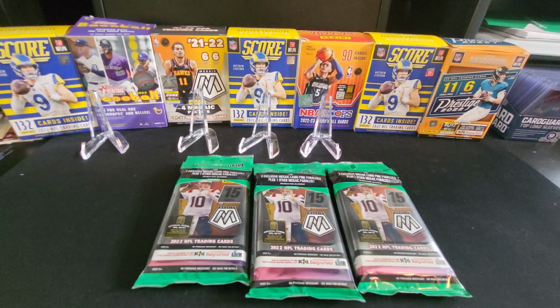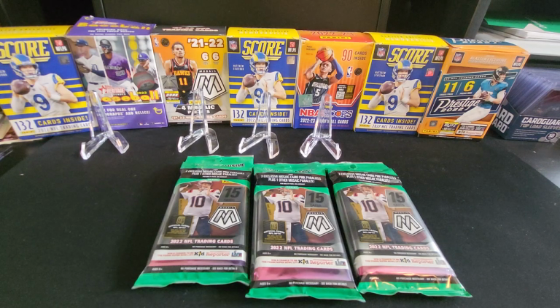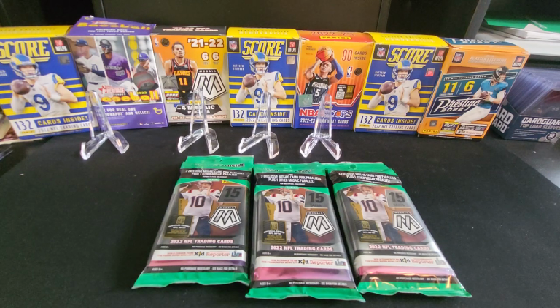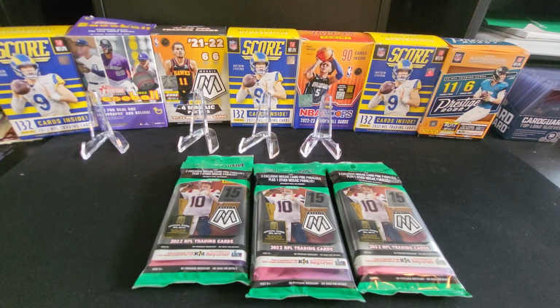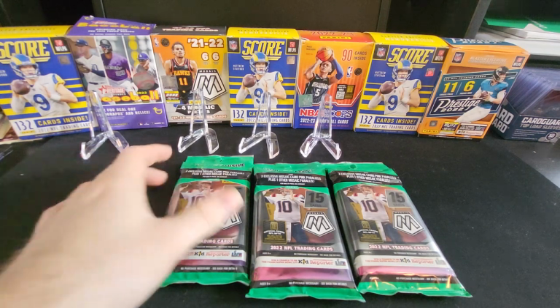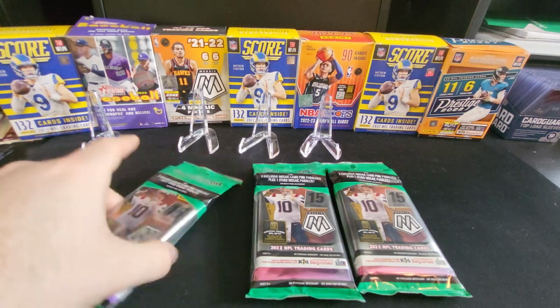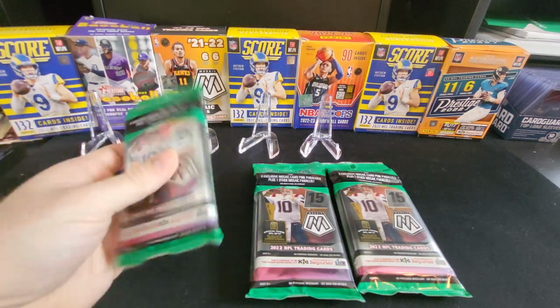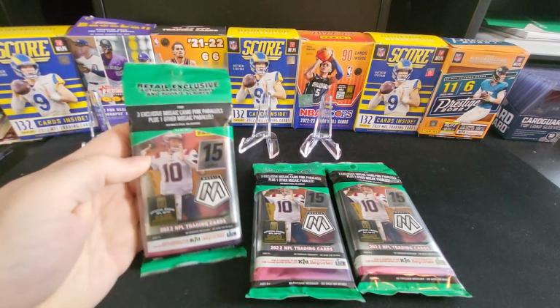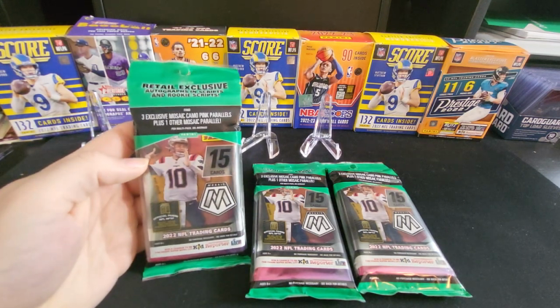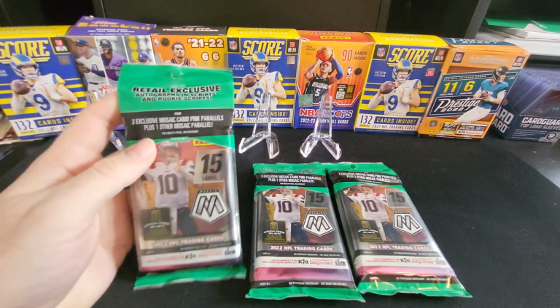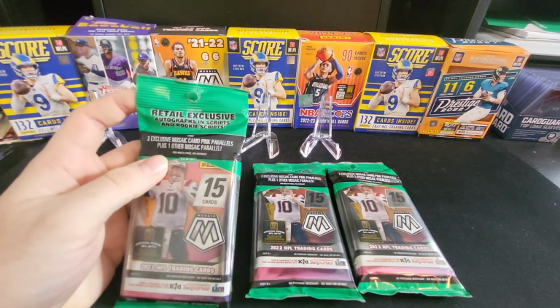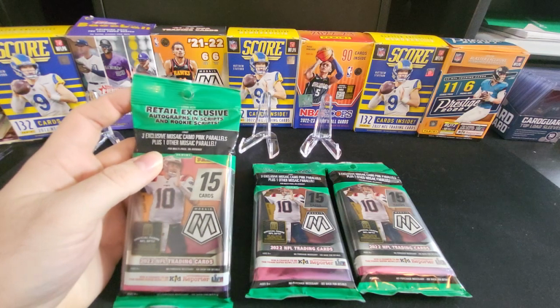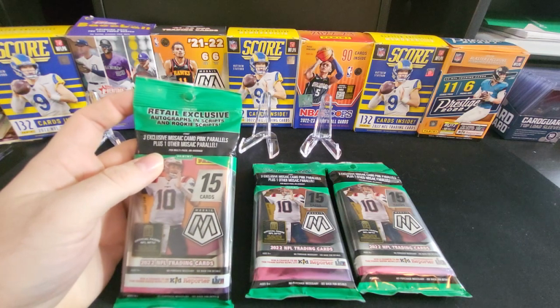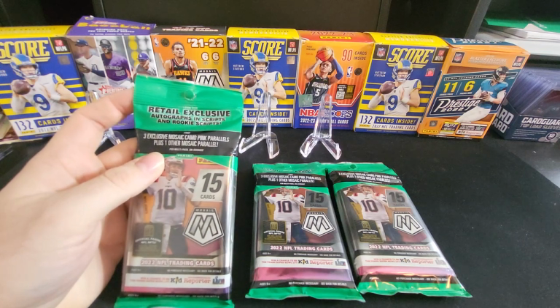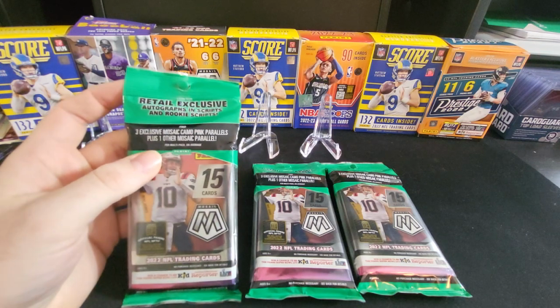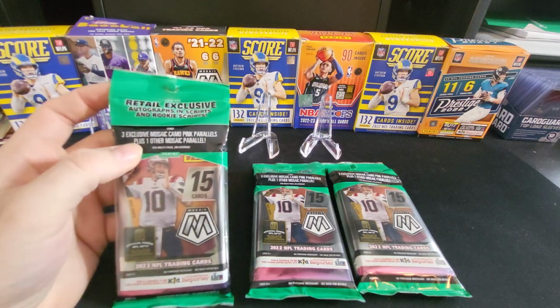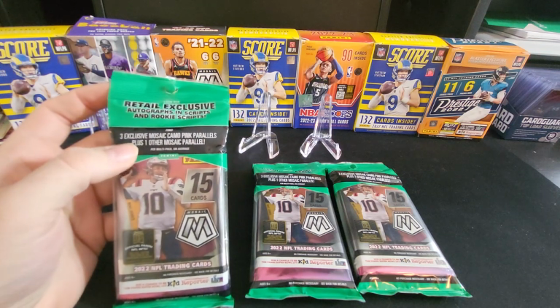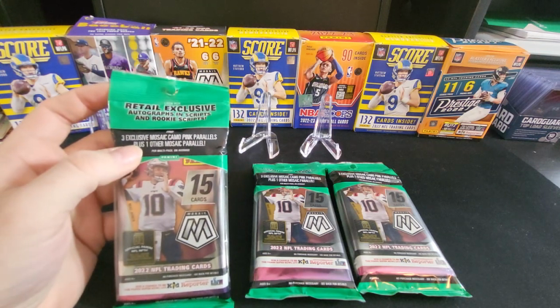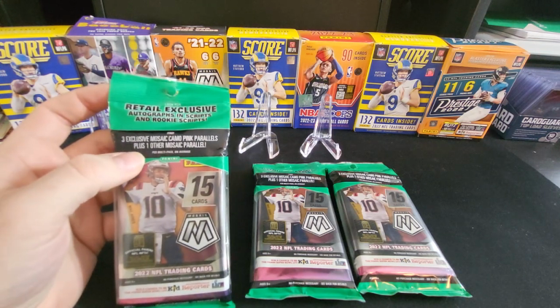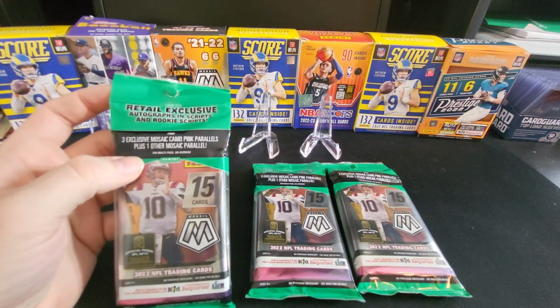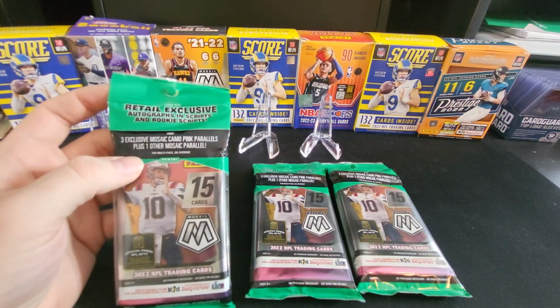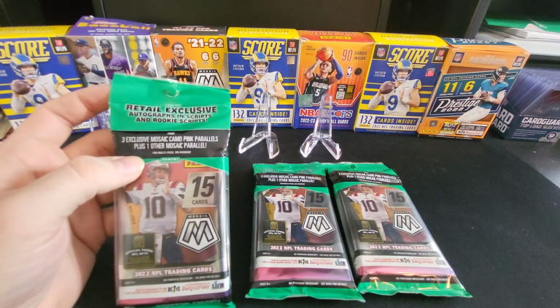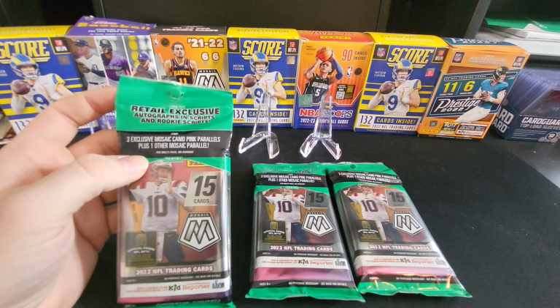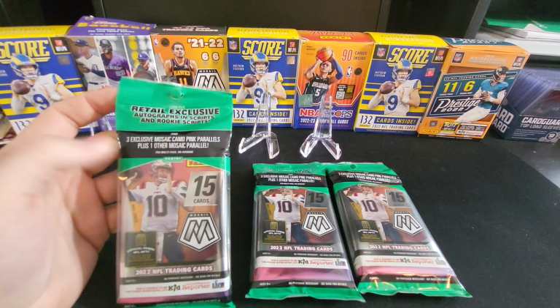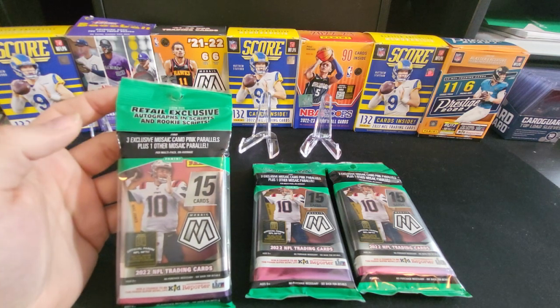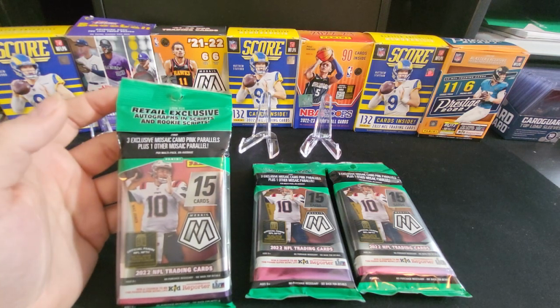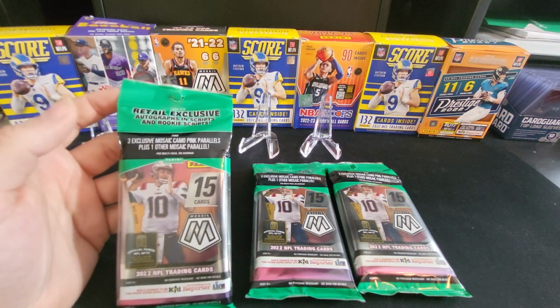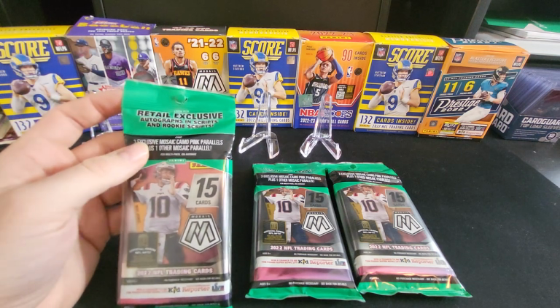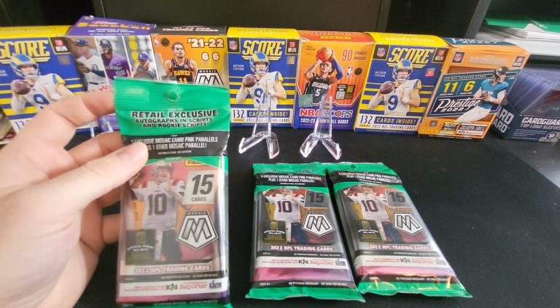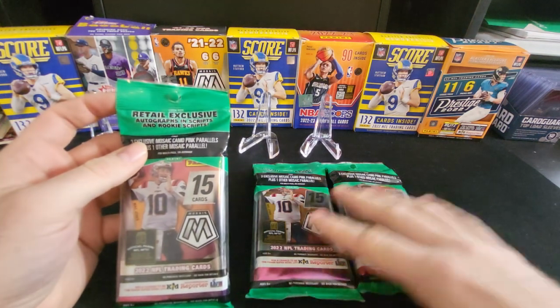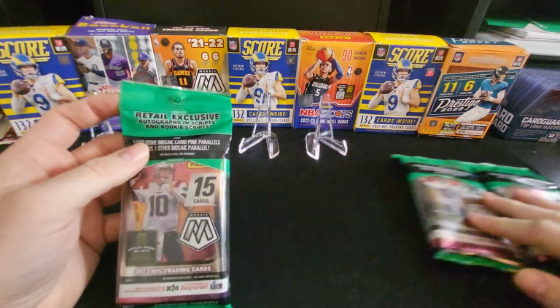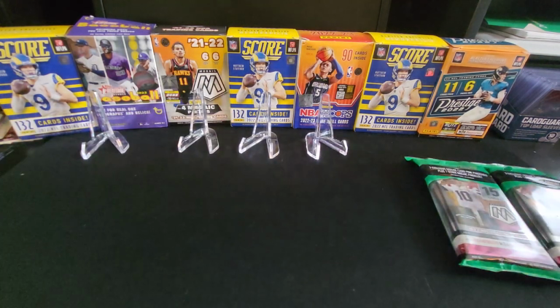Hey guys, welcome back to TC Cards. Here we have three packs of Mosaic Football from Target. We're looking for three exclusive Mosaic Pink Parallels plus one other Mosaic Parallel per pack on average. So let's open these guys up.